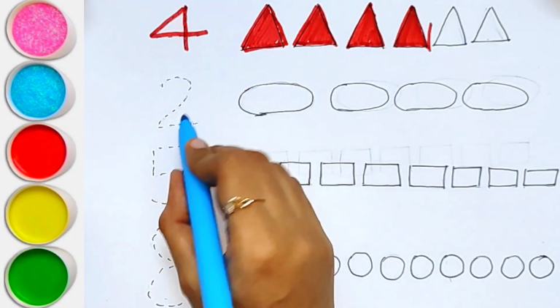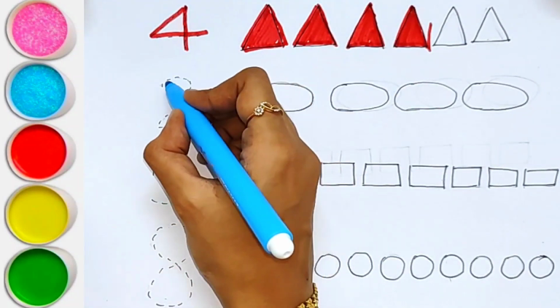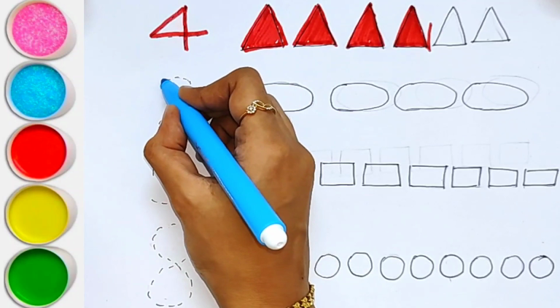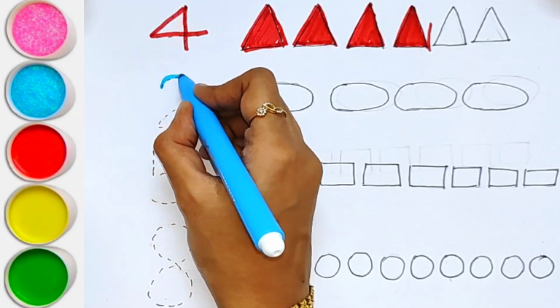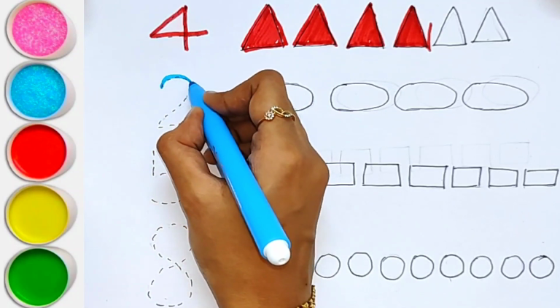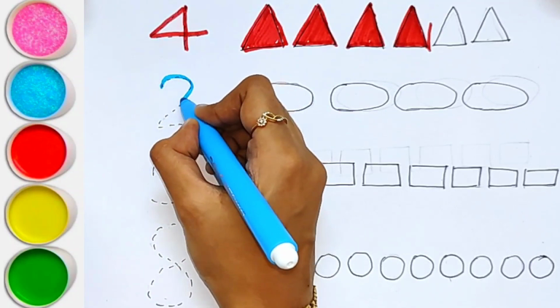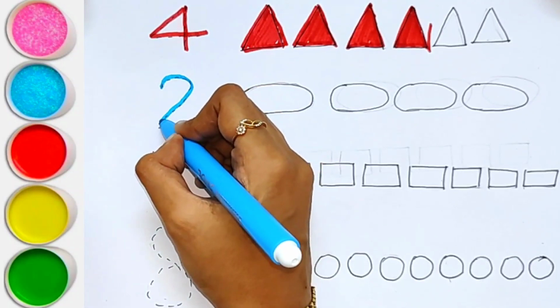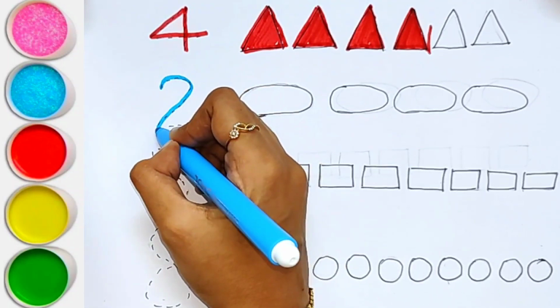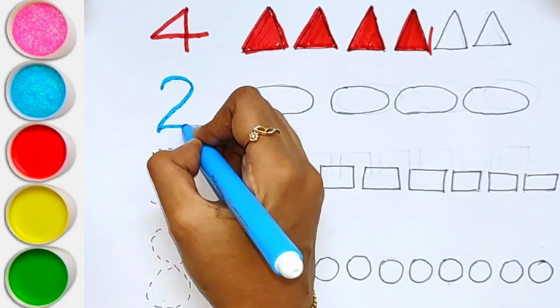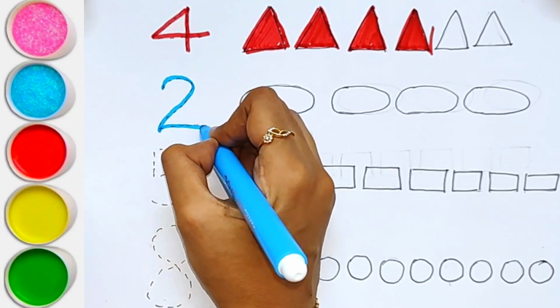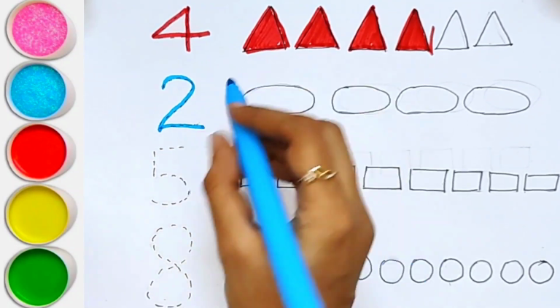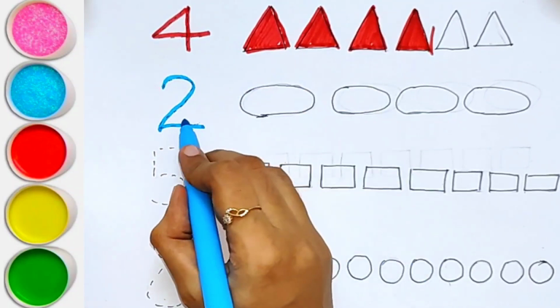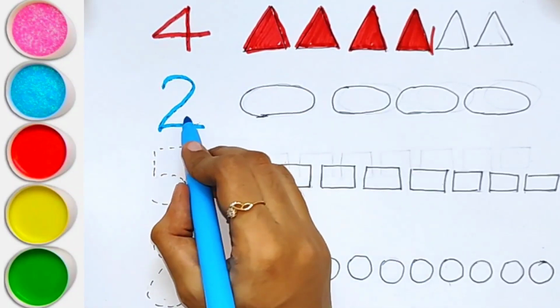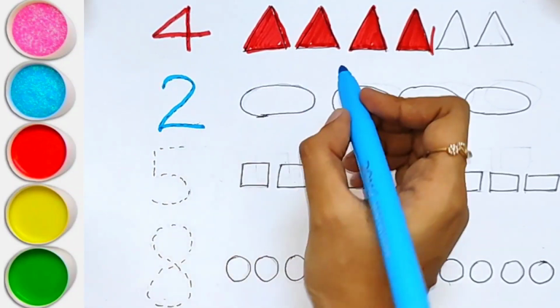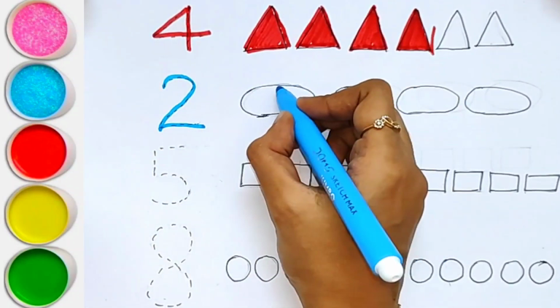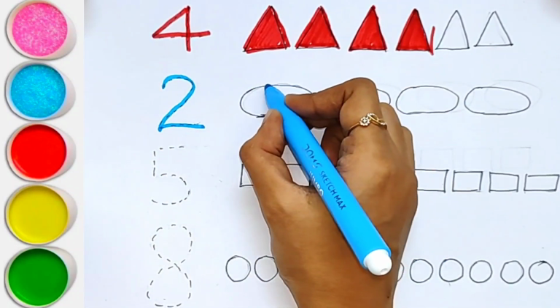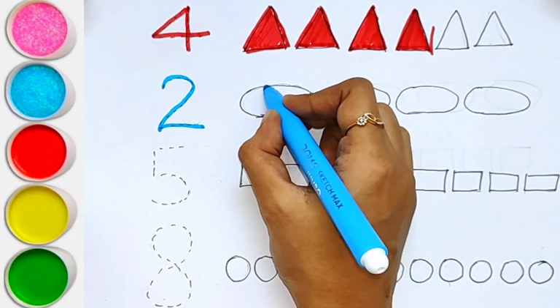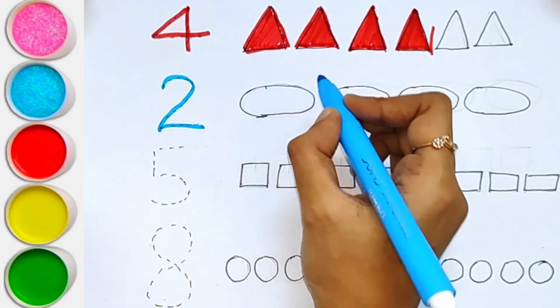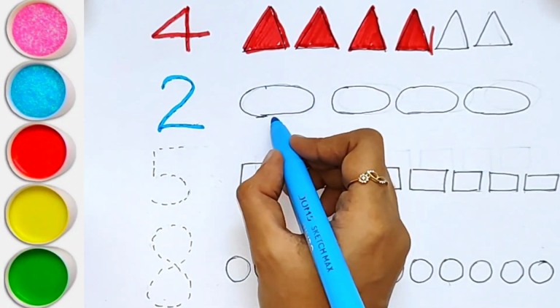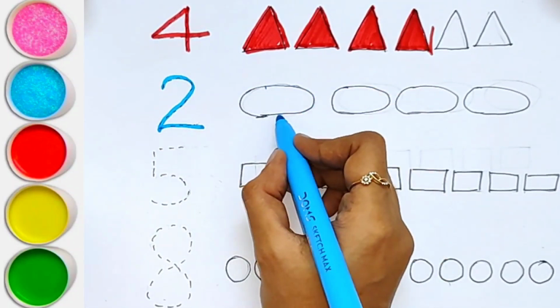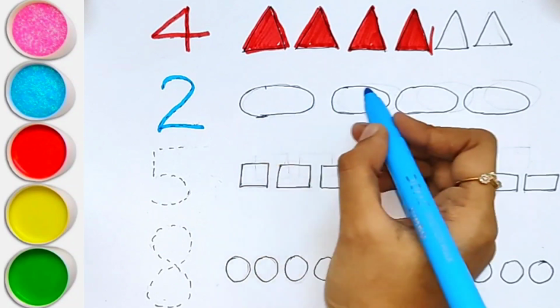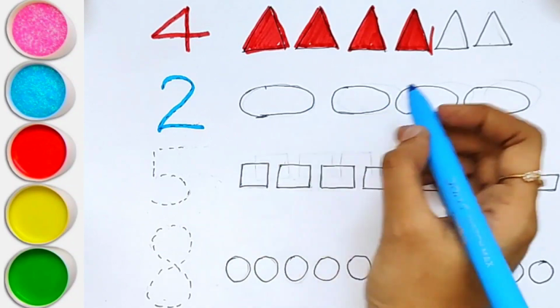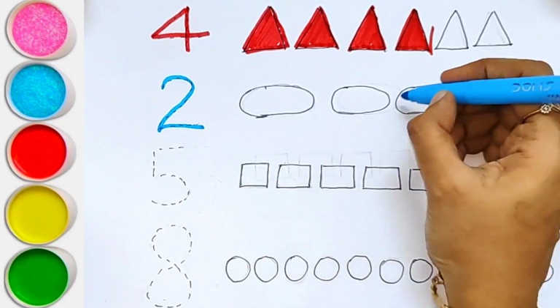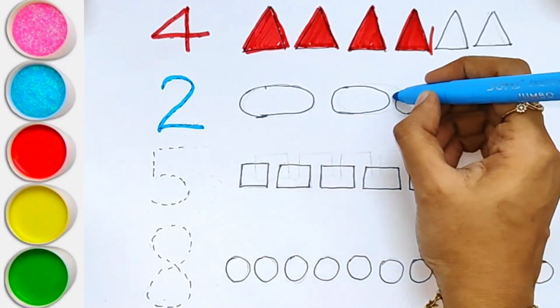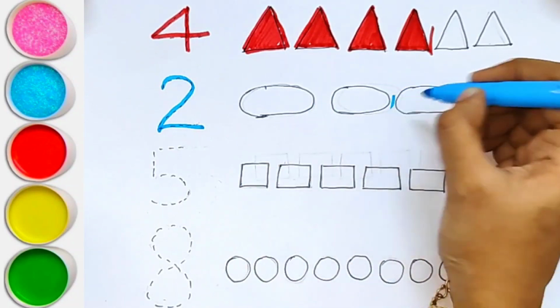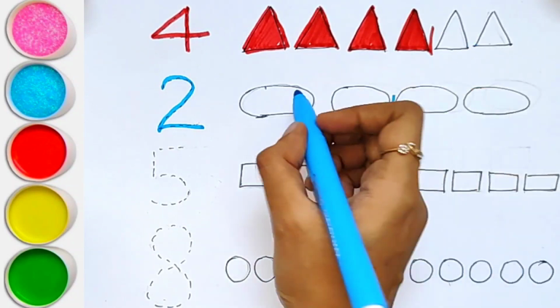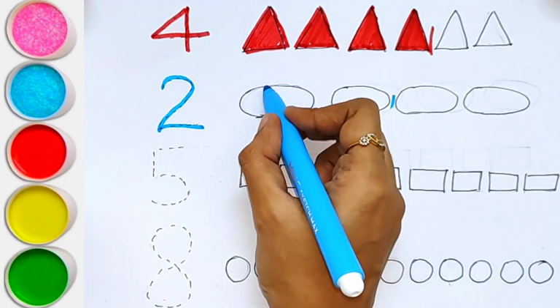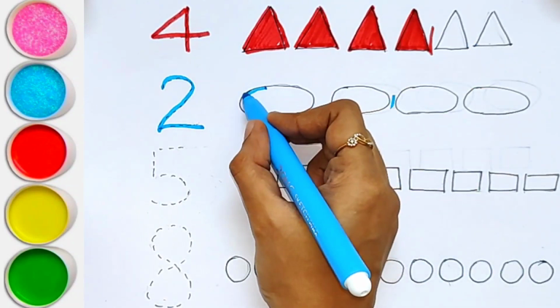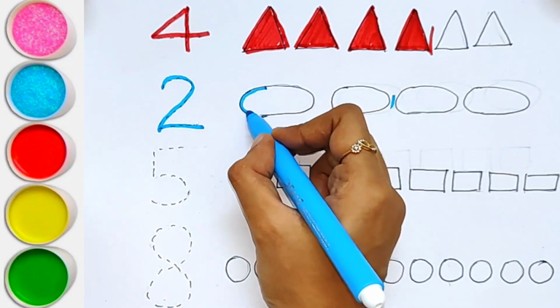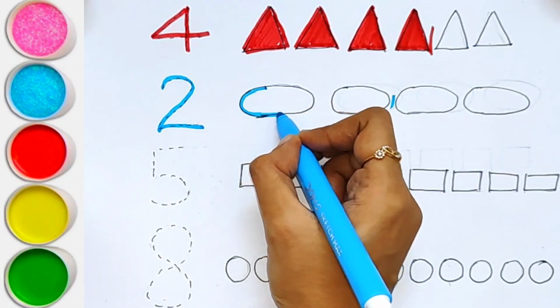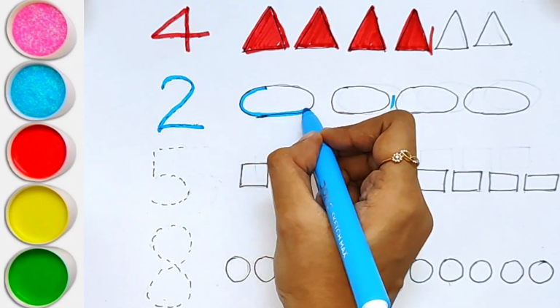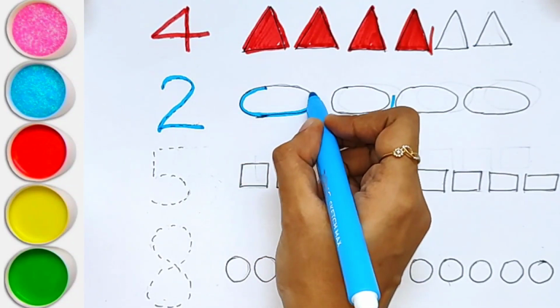Light blue color. Number 2. 1, 2. 2 circles.